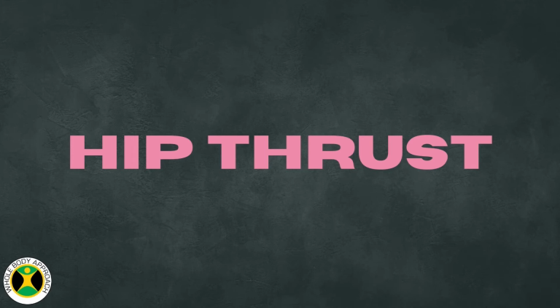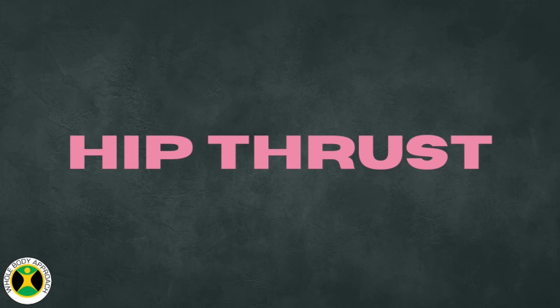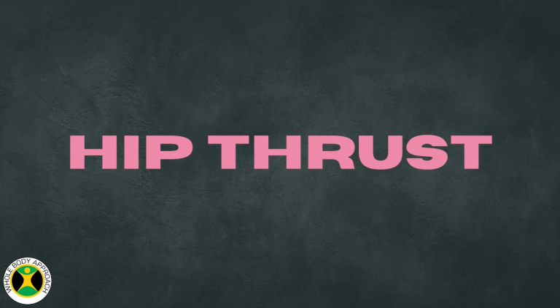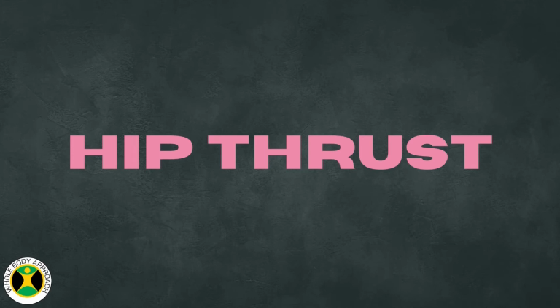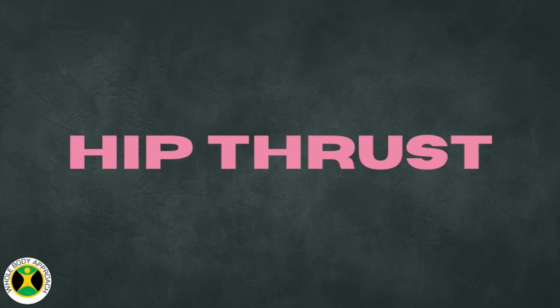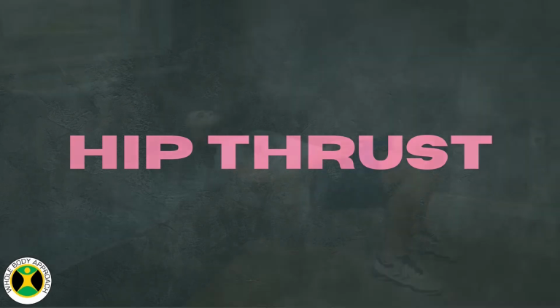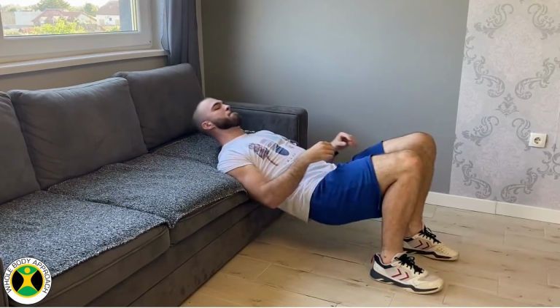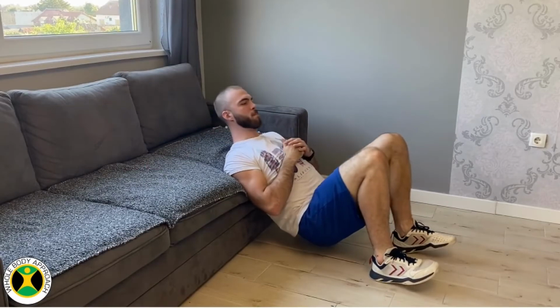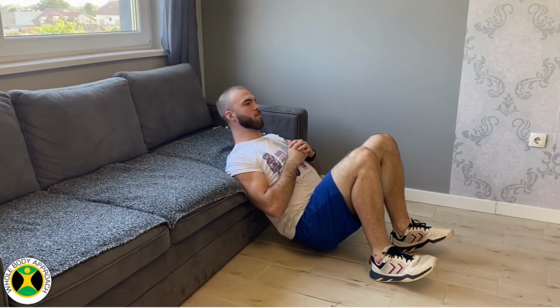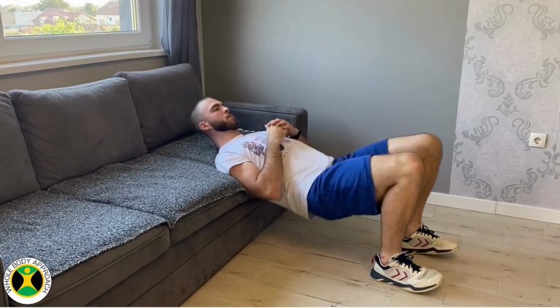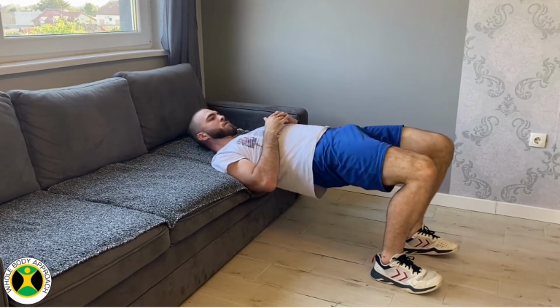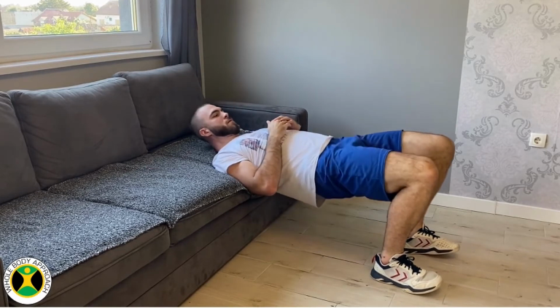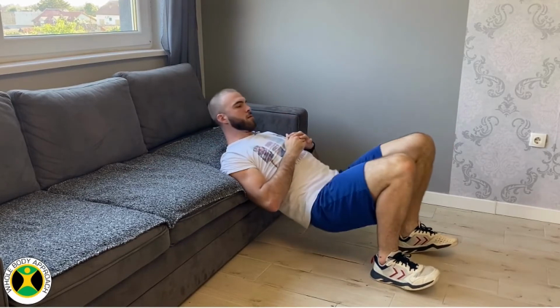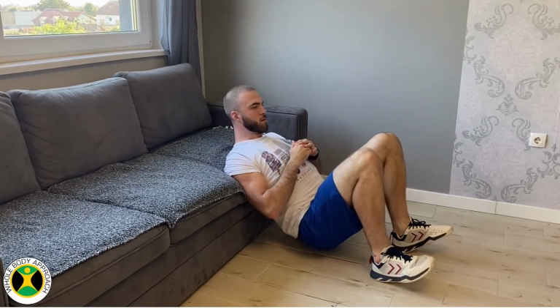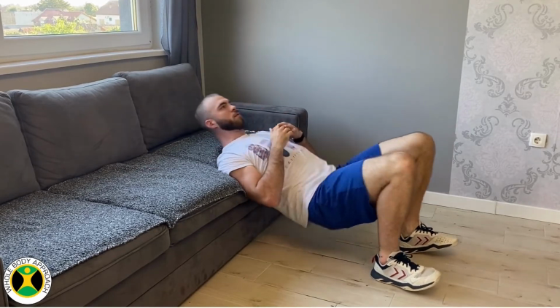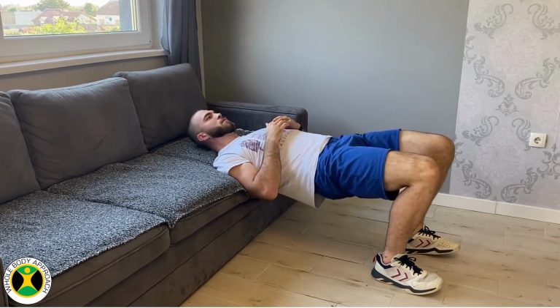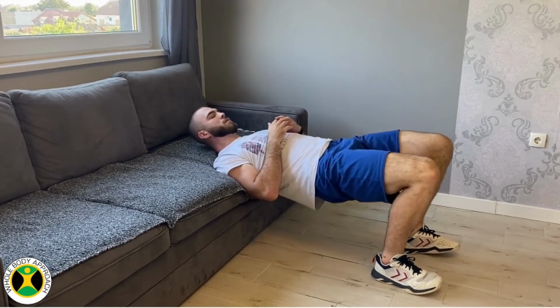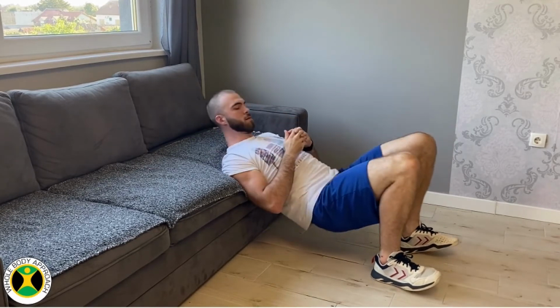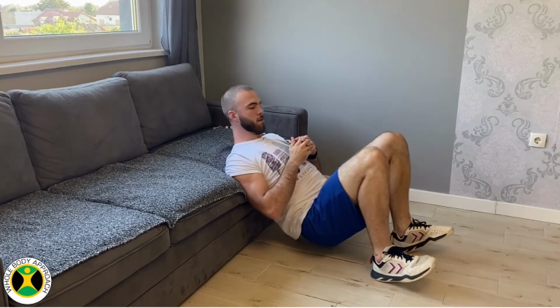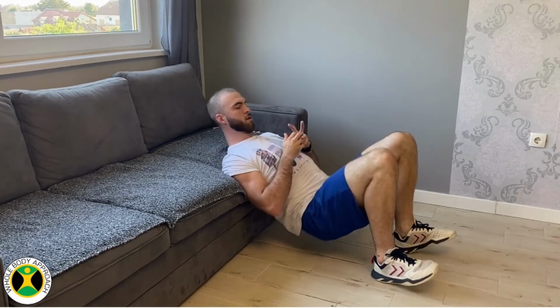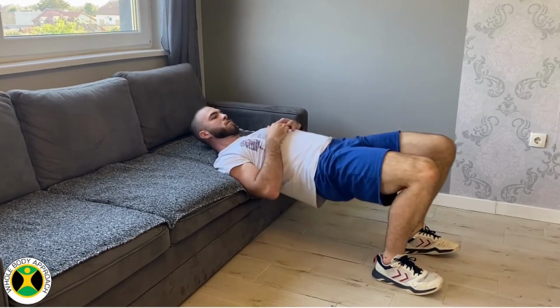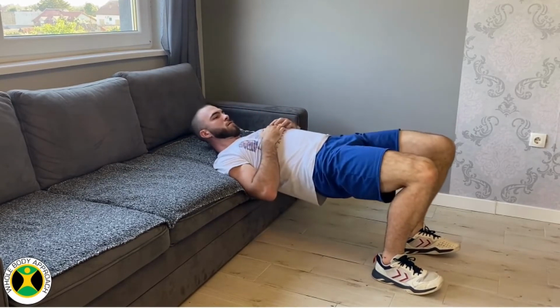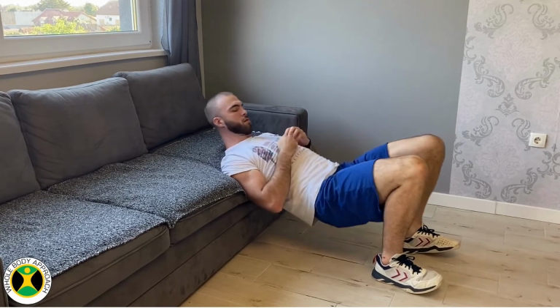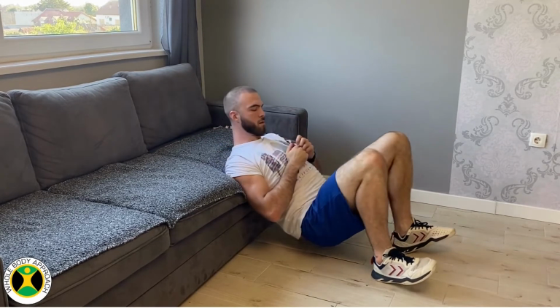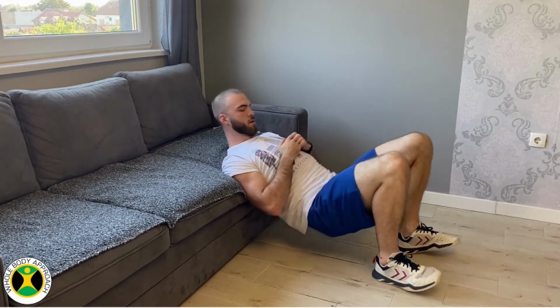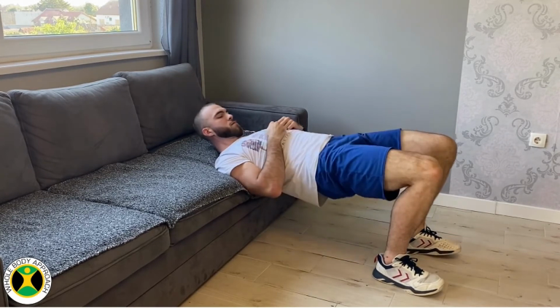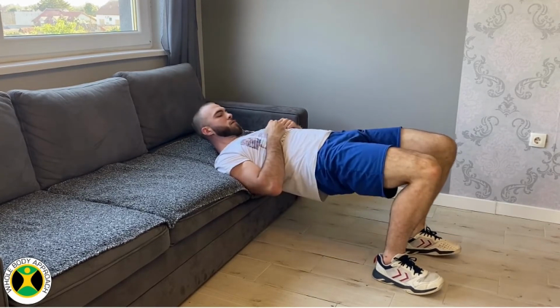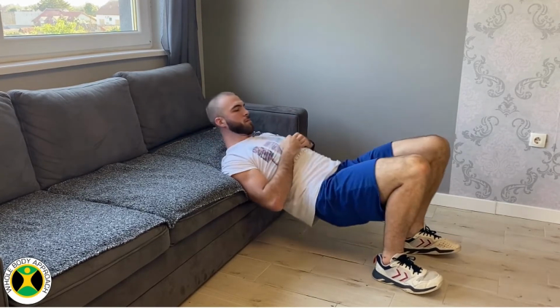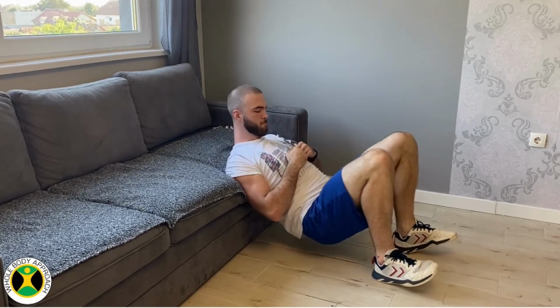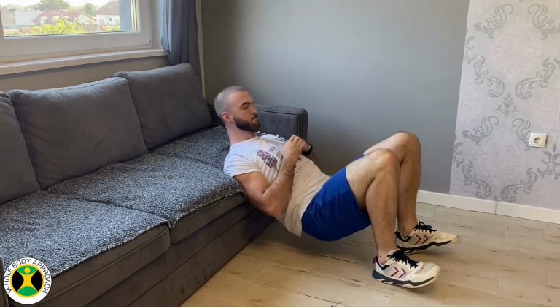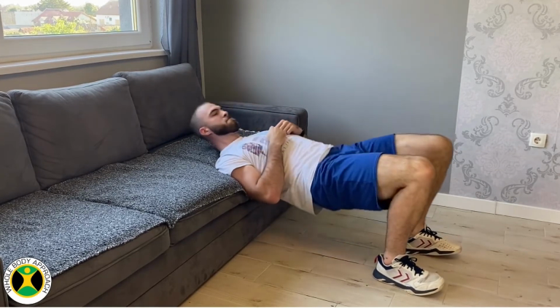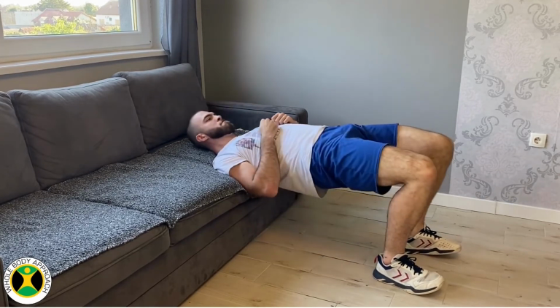Hip Thrust. Place your upper back around your scapulas on an elevated surface. Your legs should be around shoulder width apart. The starting position is at the top, with your hips in level with your upper back.